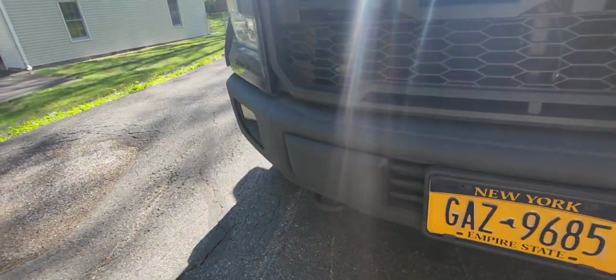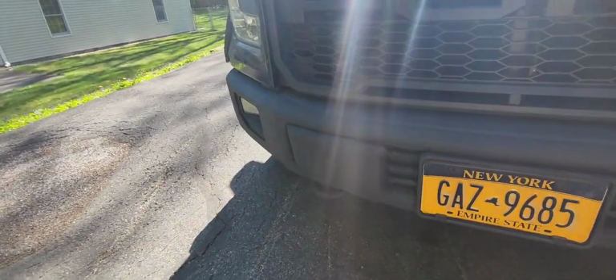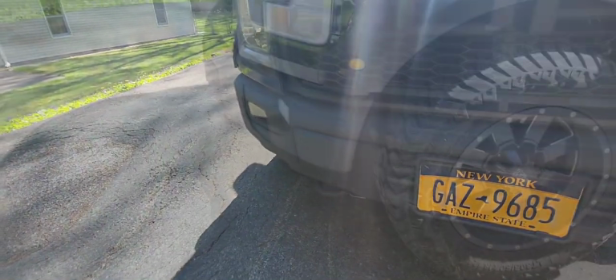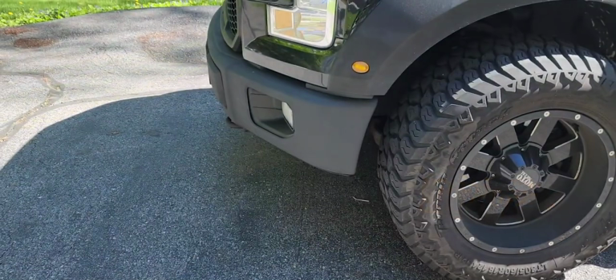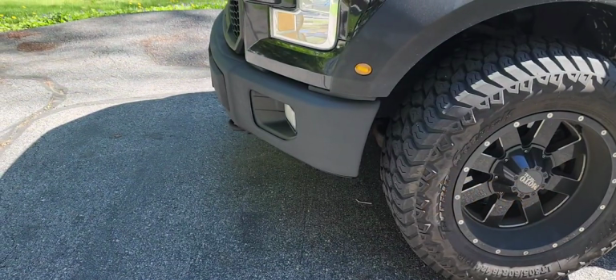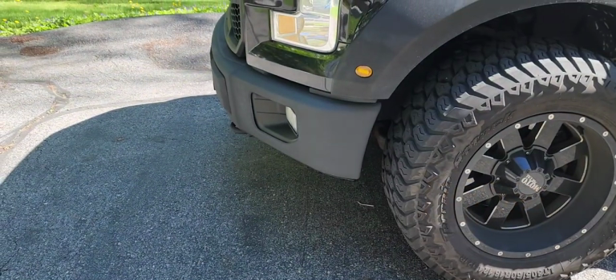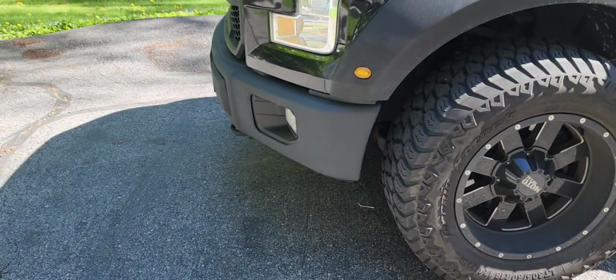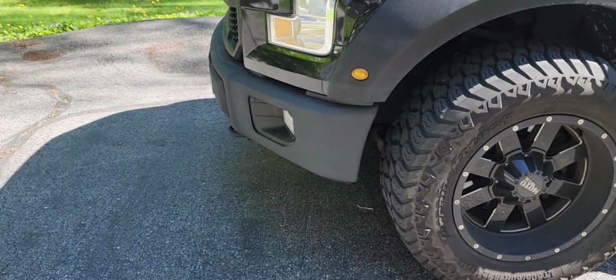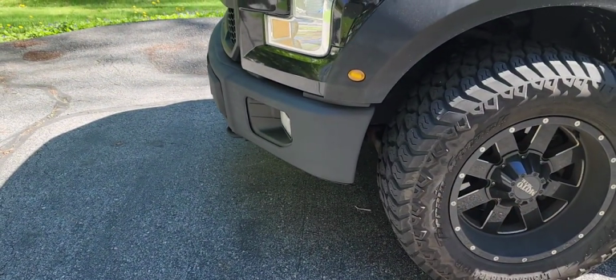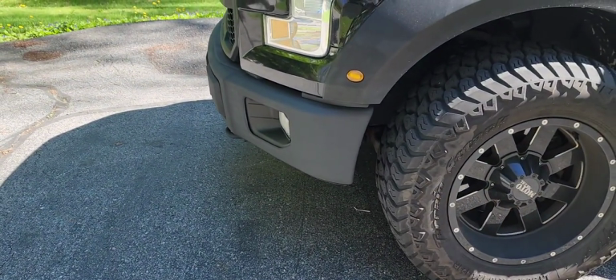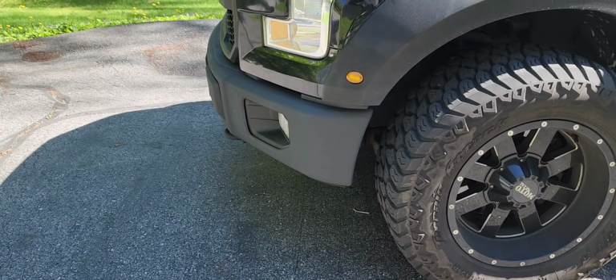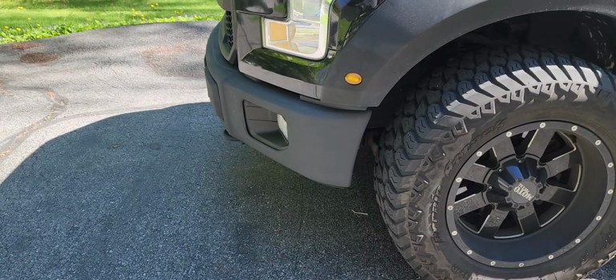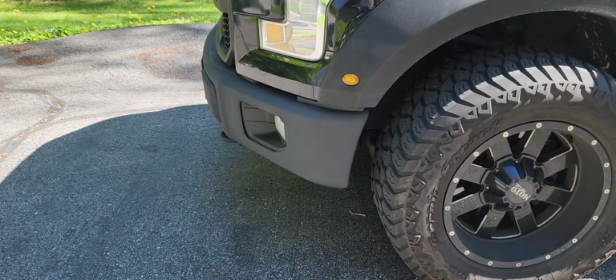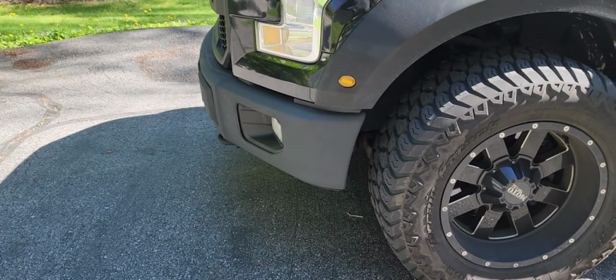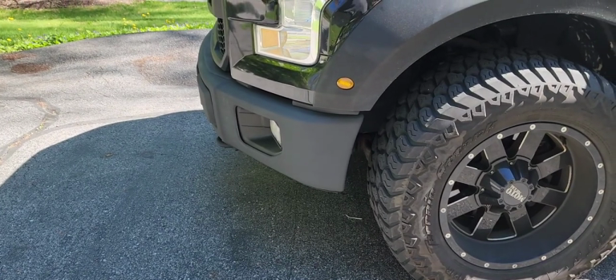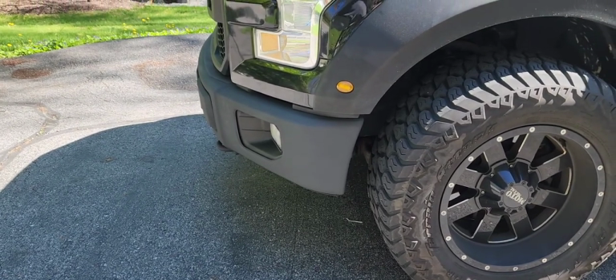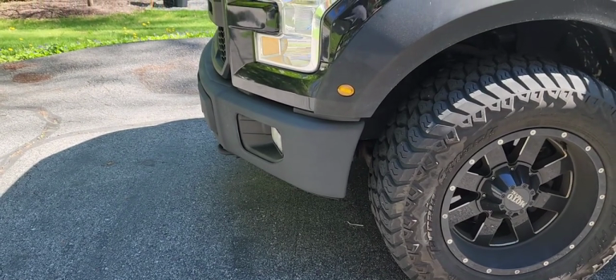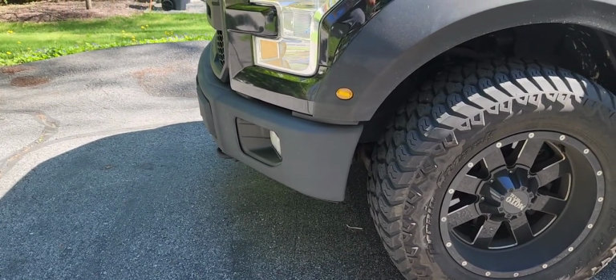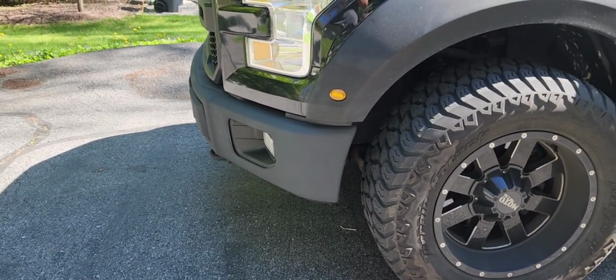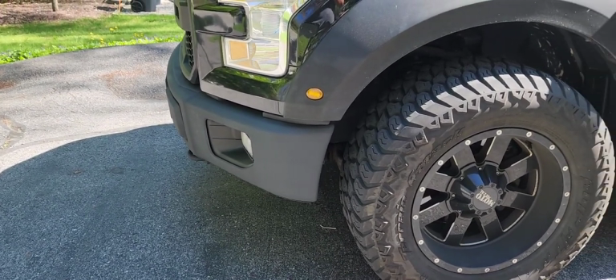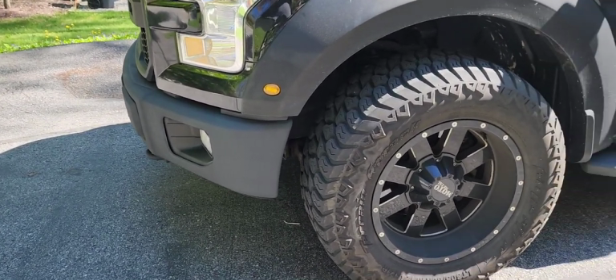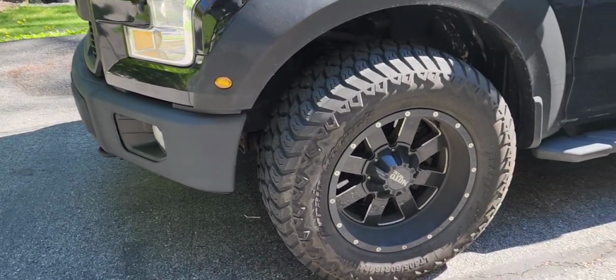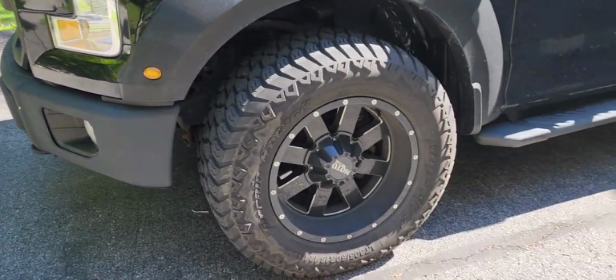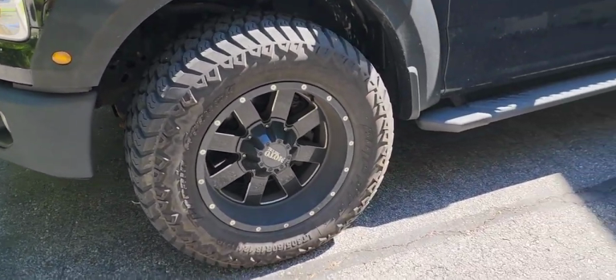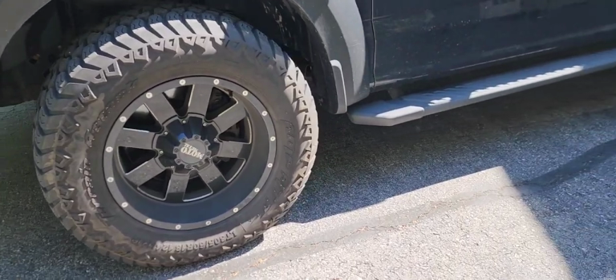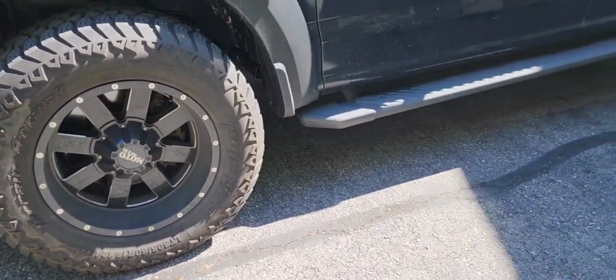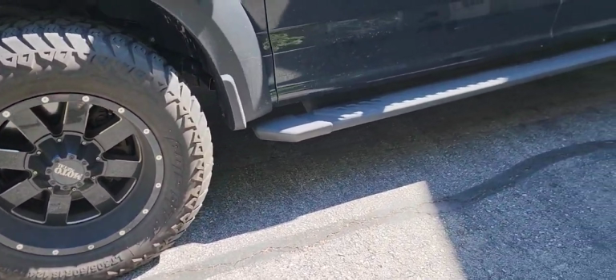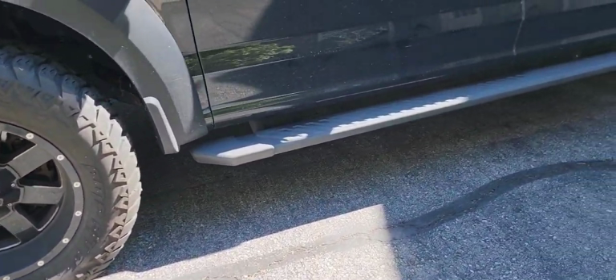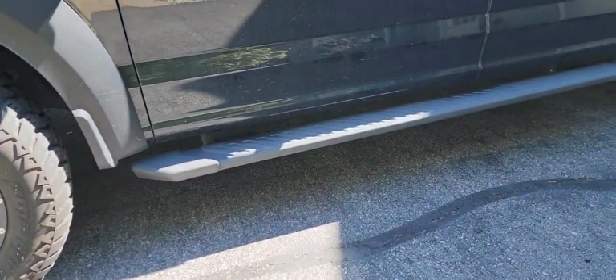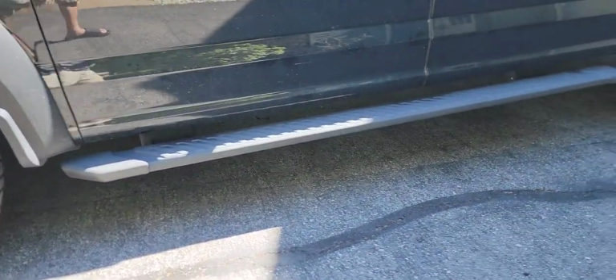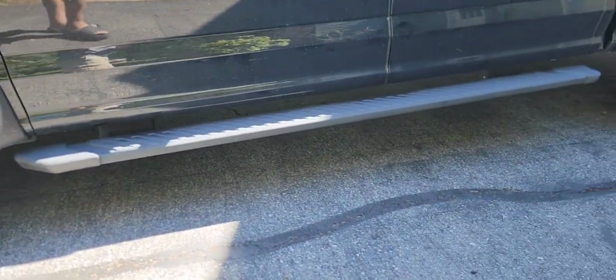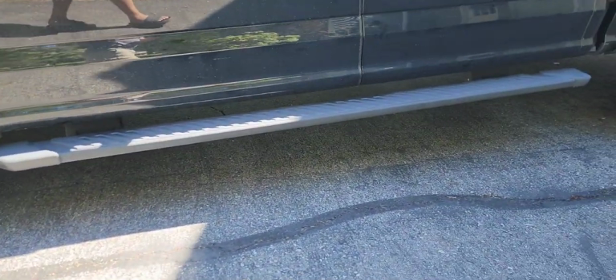We'll see how long the Raptor undercoating lasts. The plasti-dip took a few years before it started peeling off.